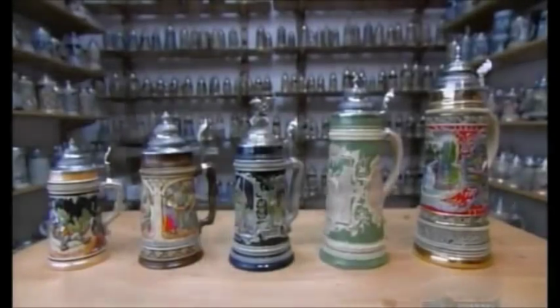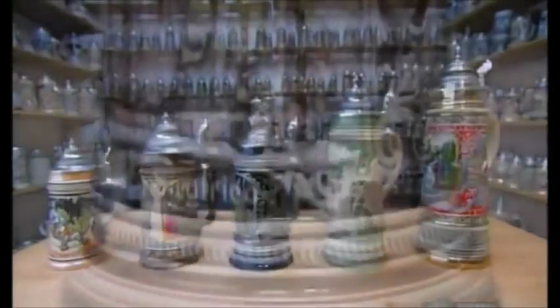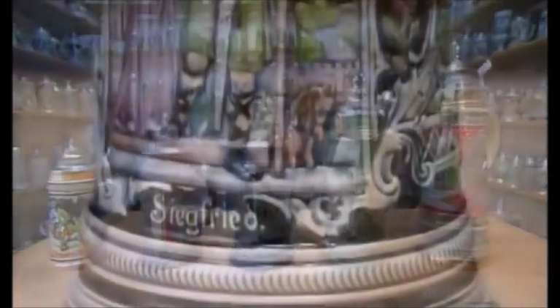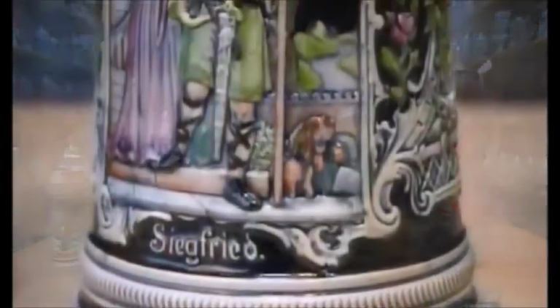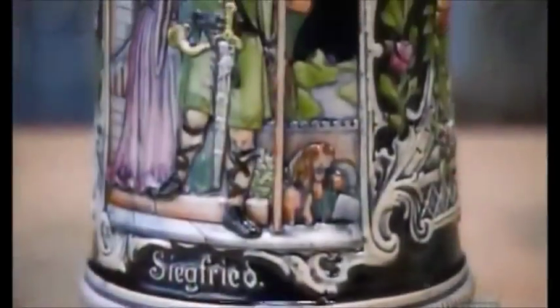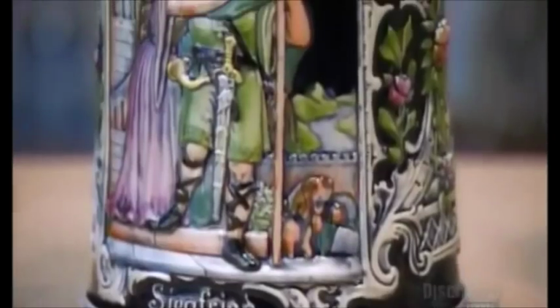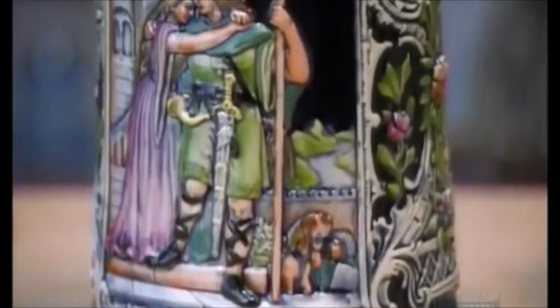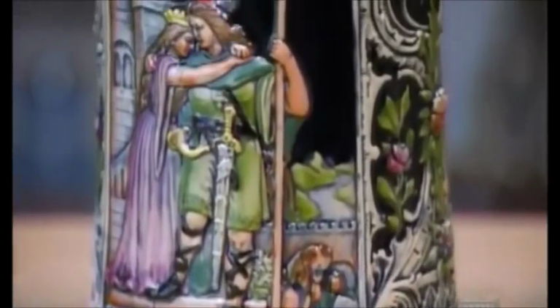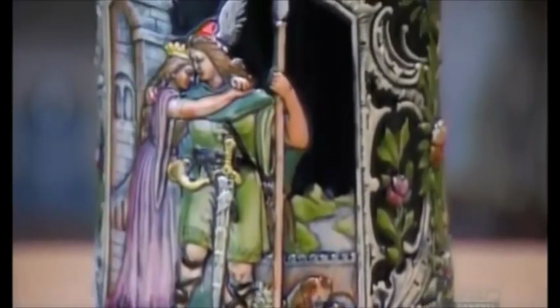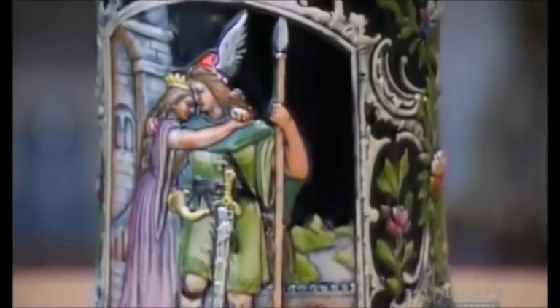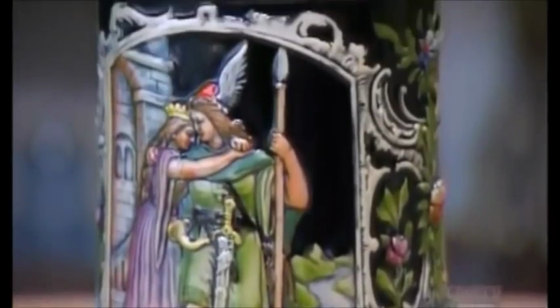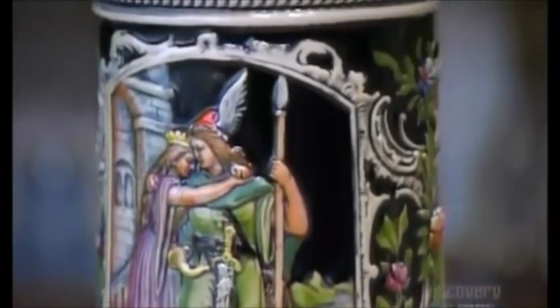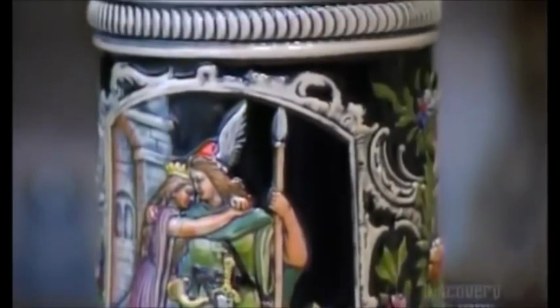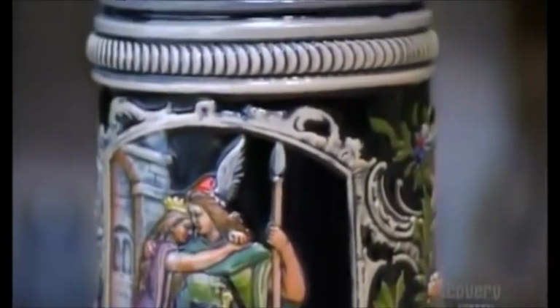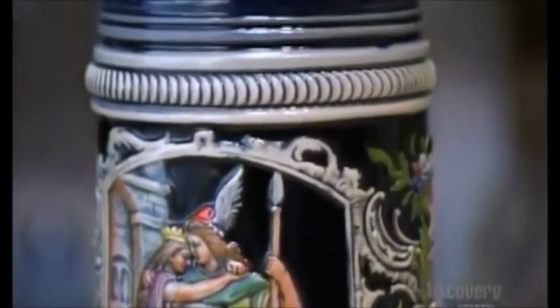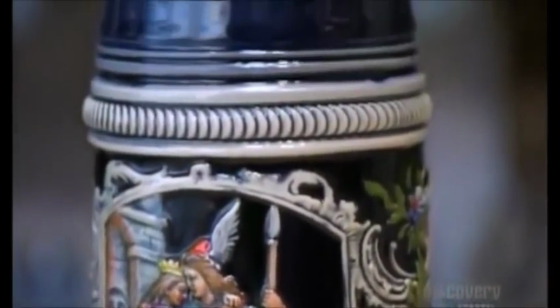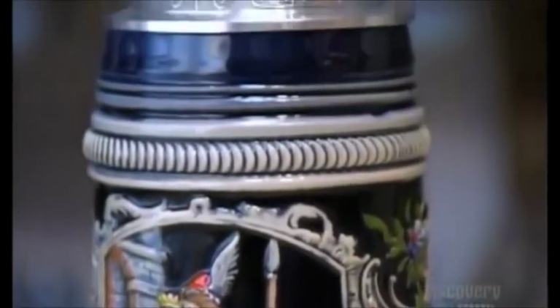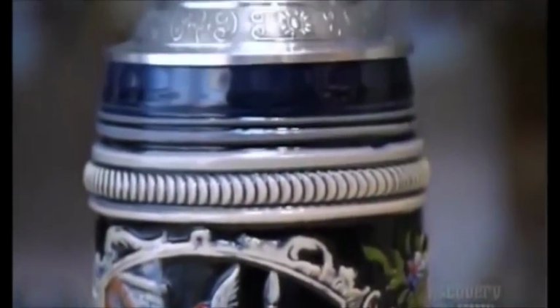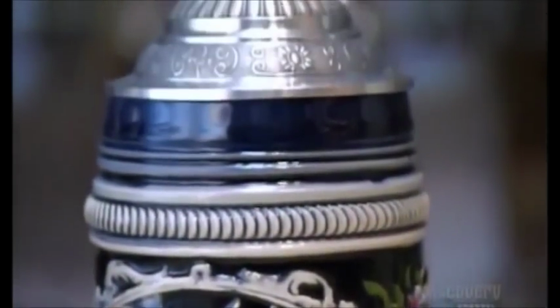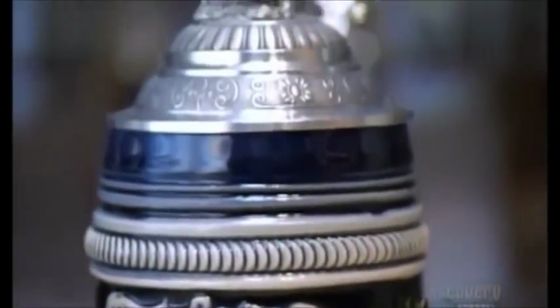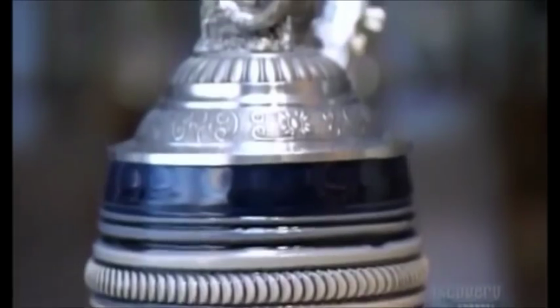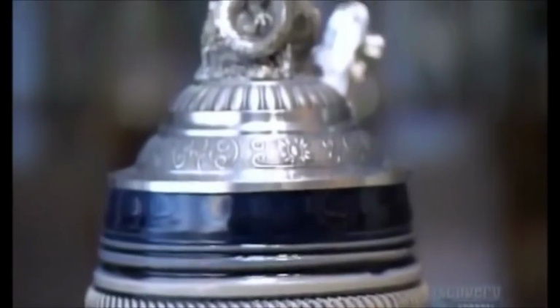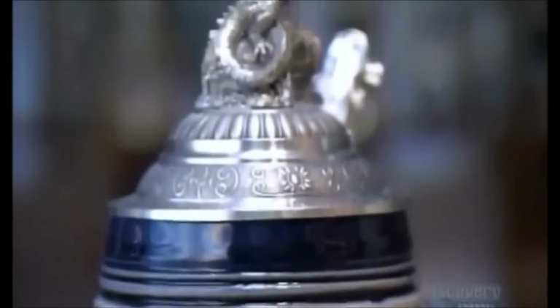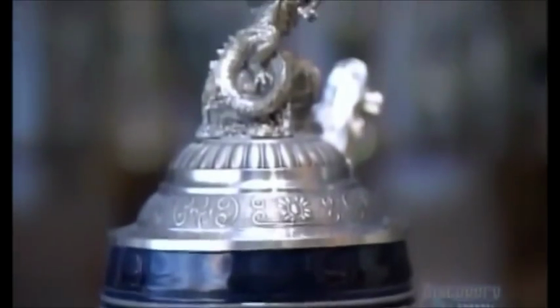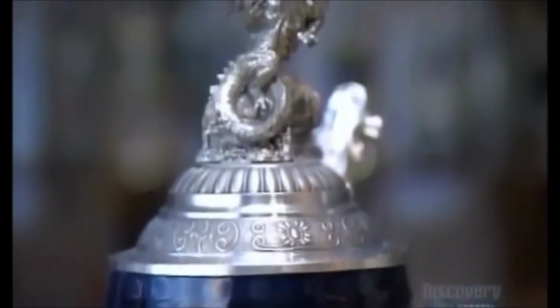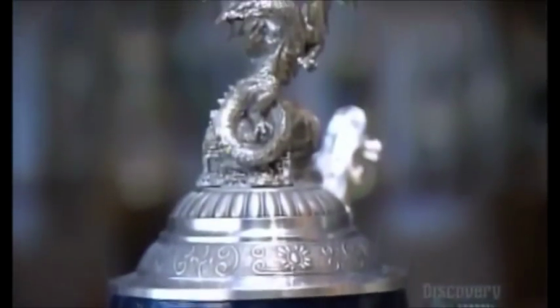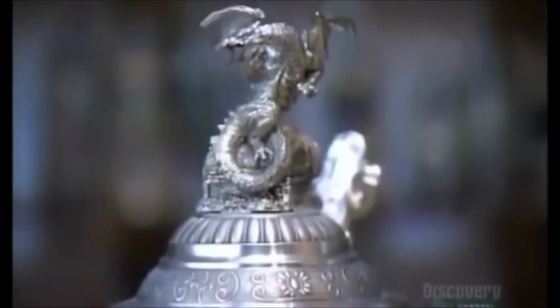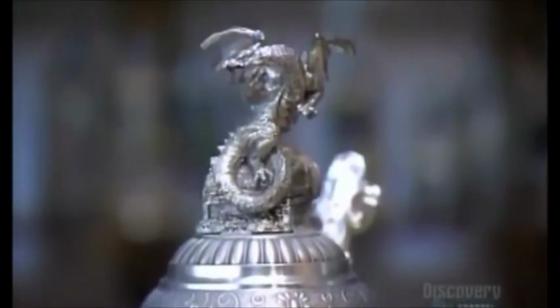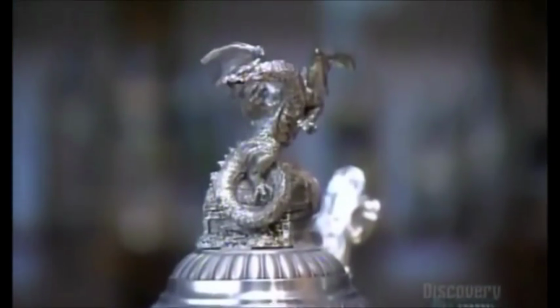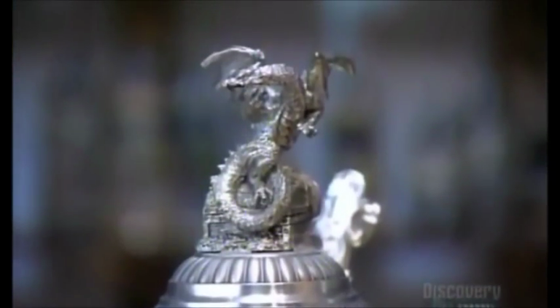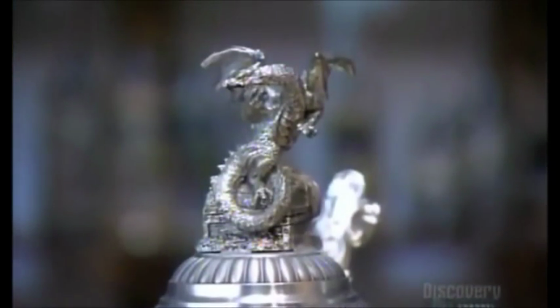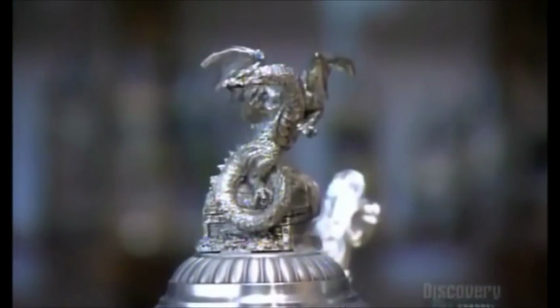These traditional German beer steins, with their ornate ceramic bodies and pewter lids, are functional works of art. The word stein is short for a German word meaning stoneware jug.